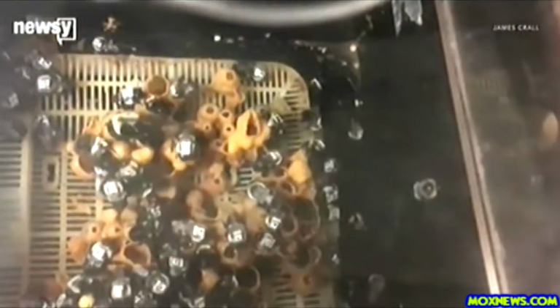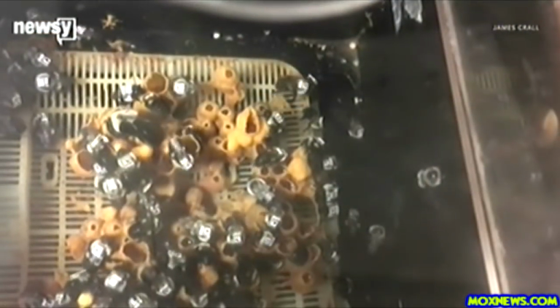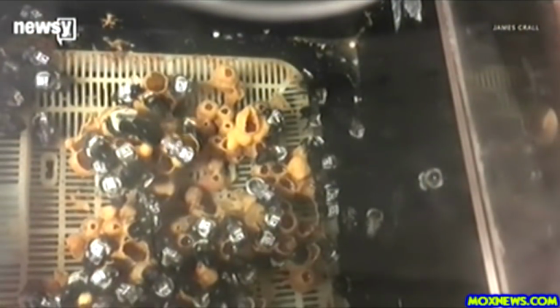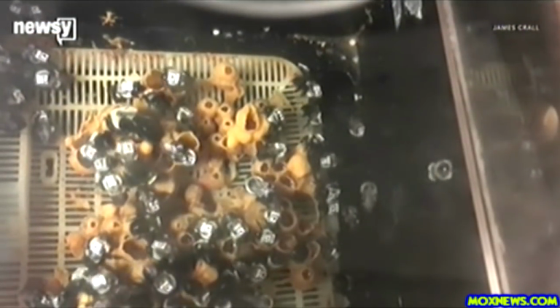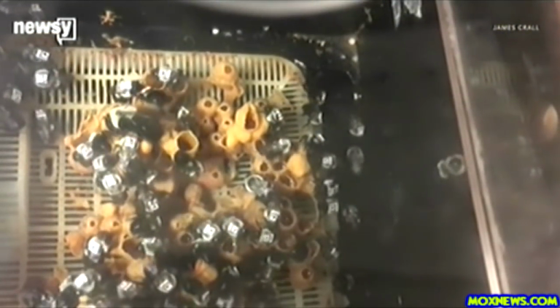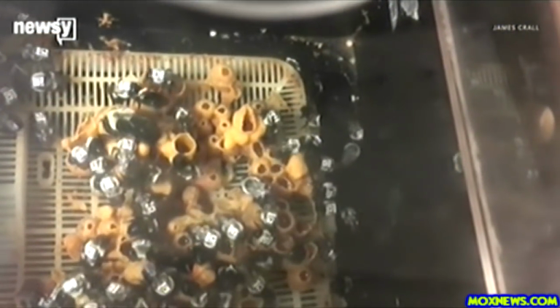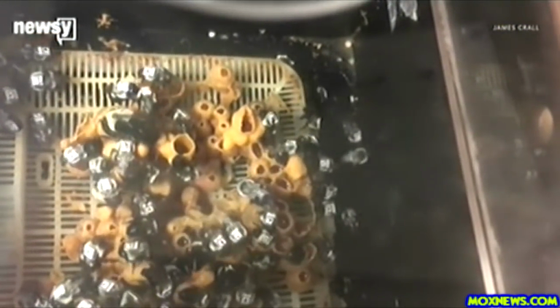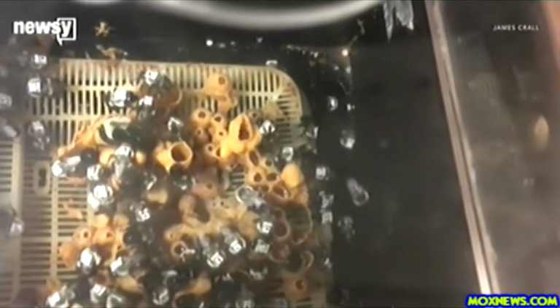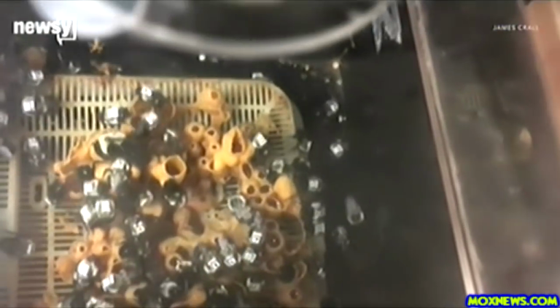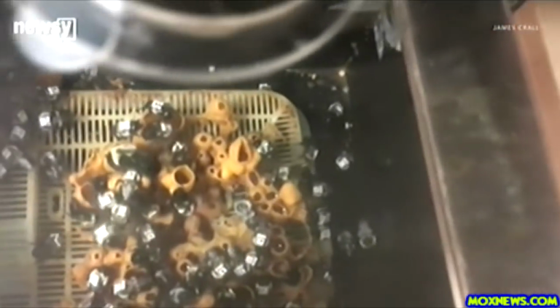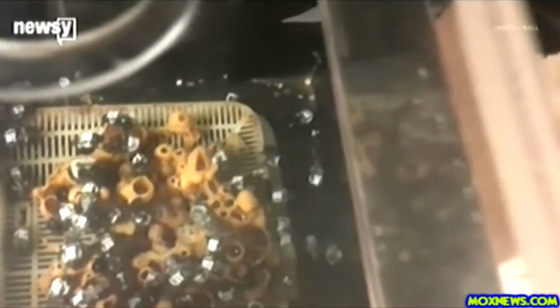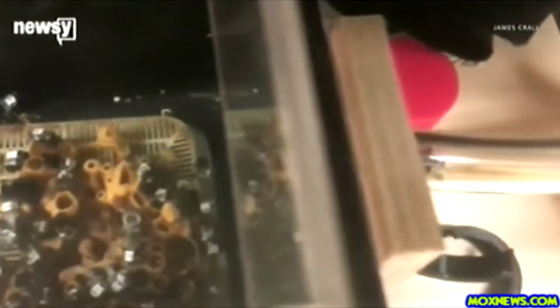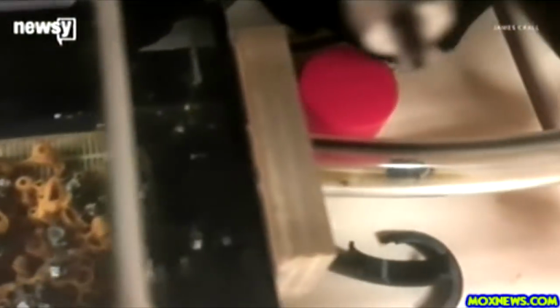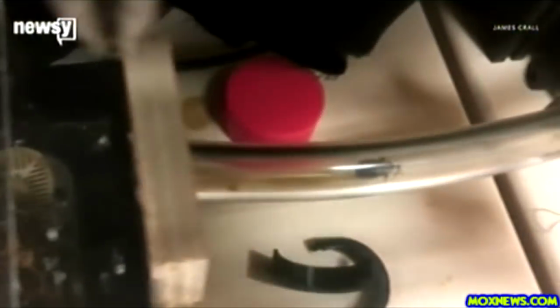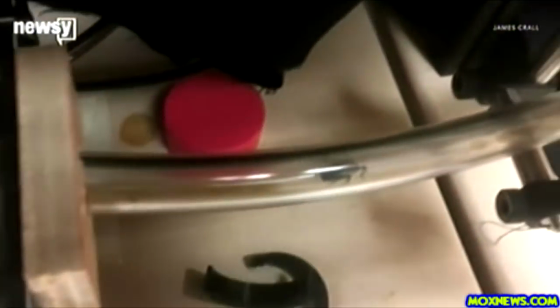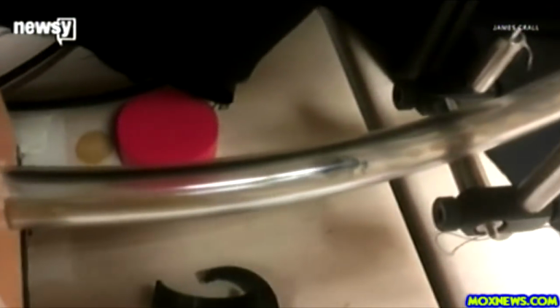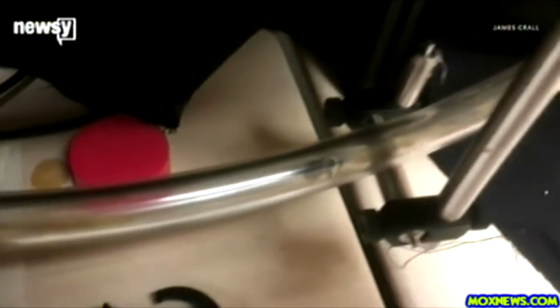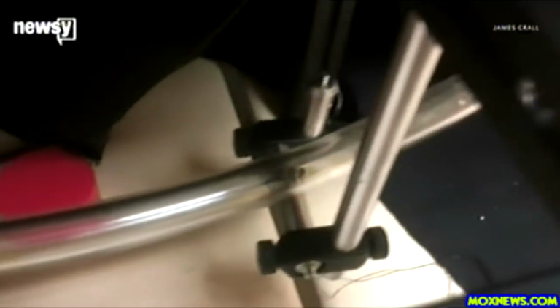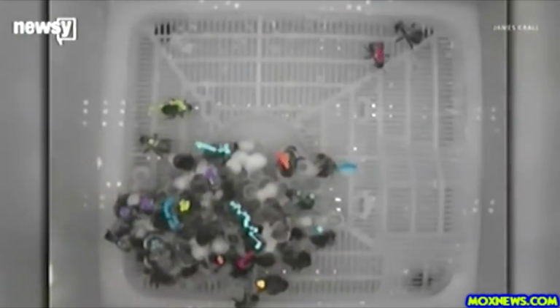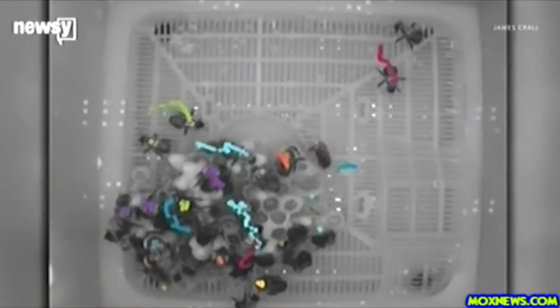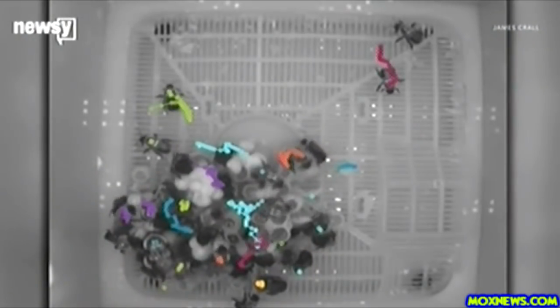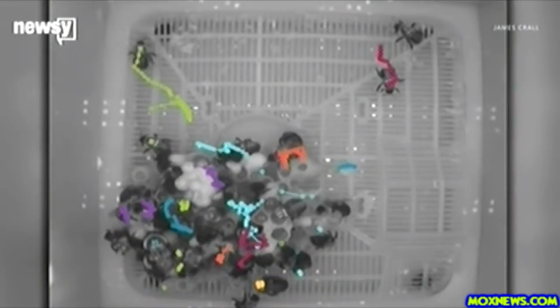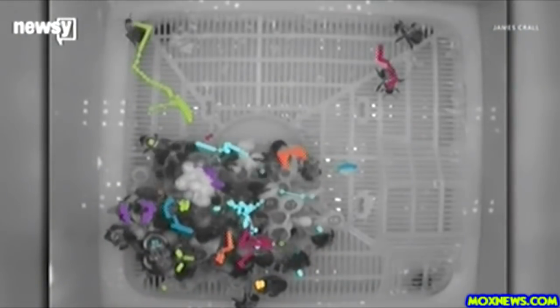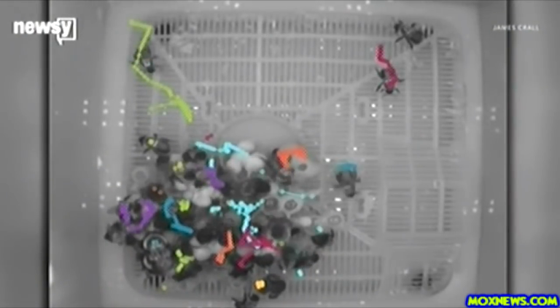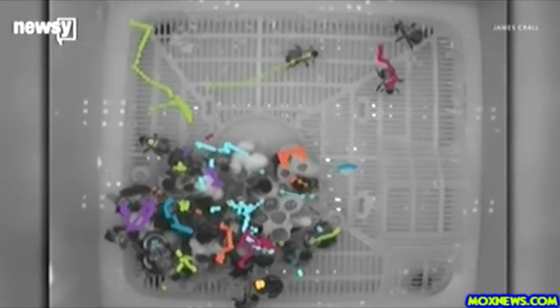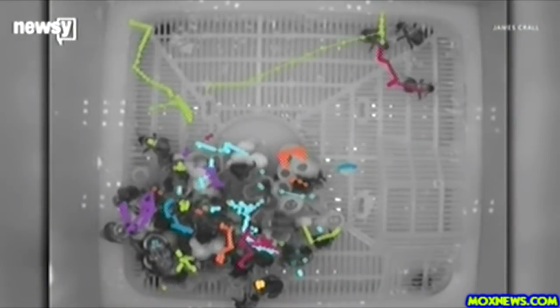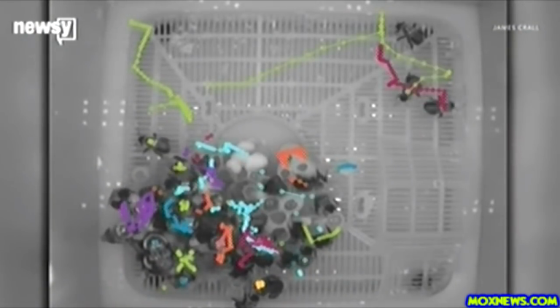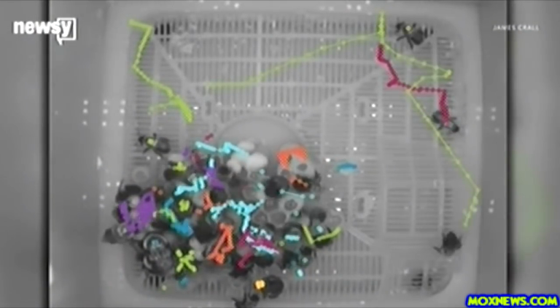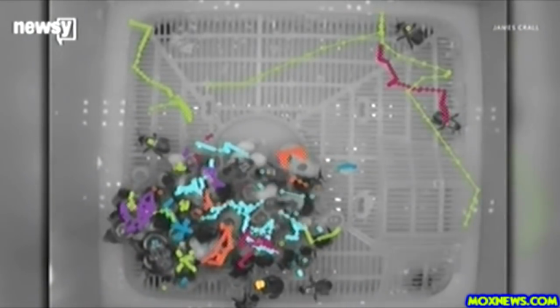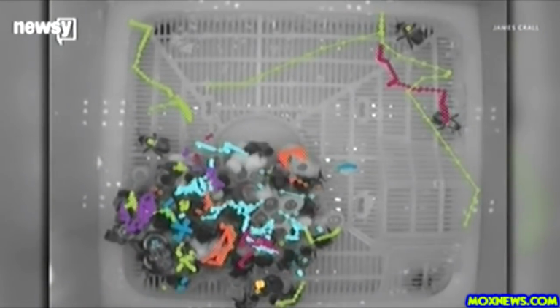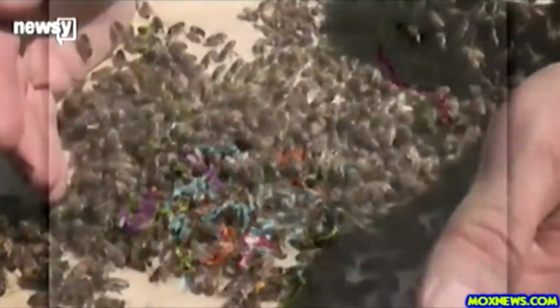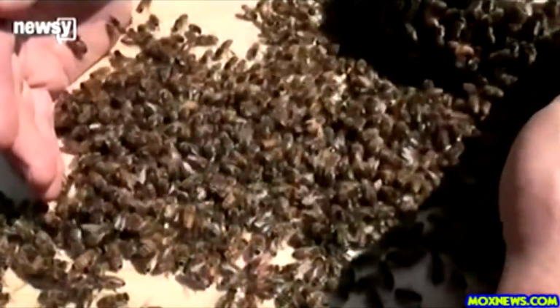They discovered worker bees who were more exposed to the insecticide became less active over time and less likely to feed and take care of larvae. They were also more likely to be found around the edges of the nest rather than close by the queen bee.